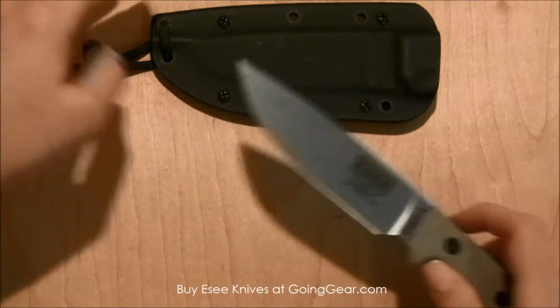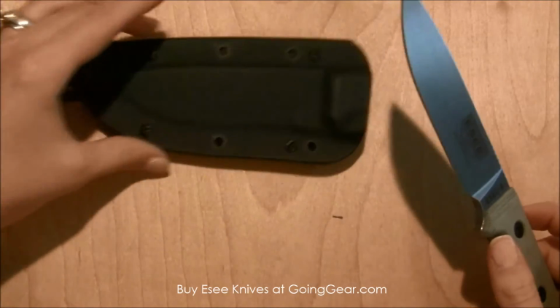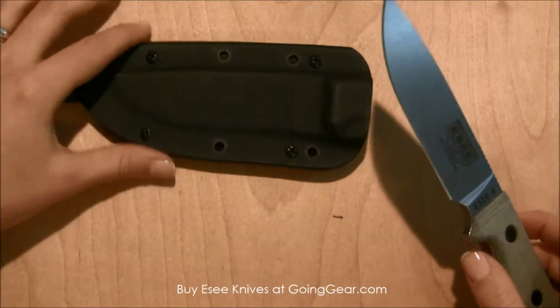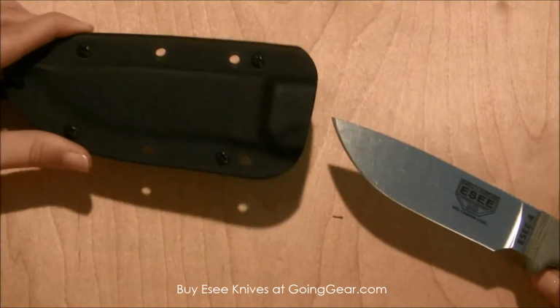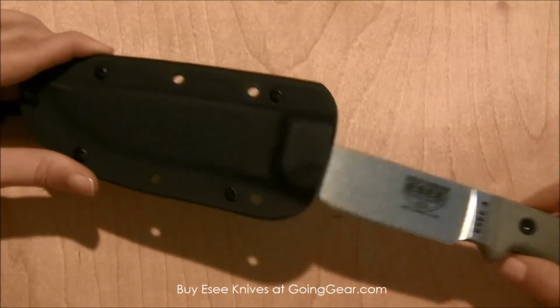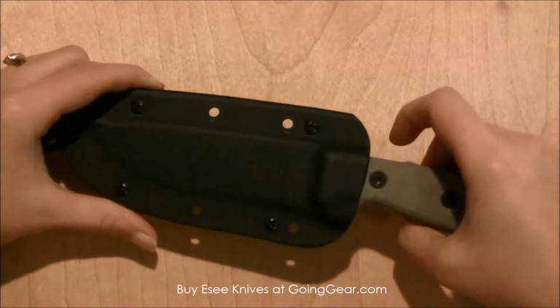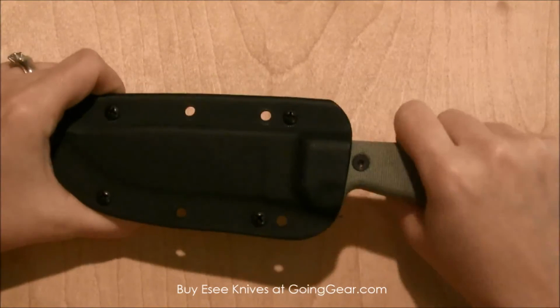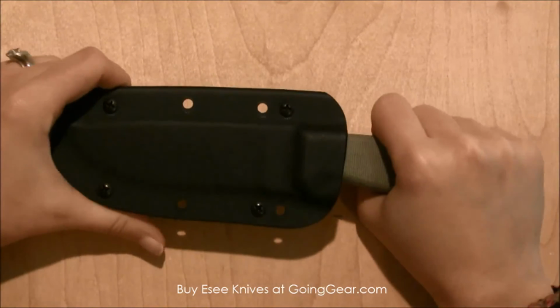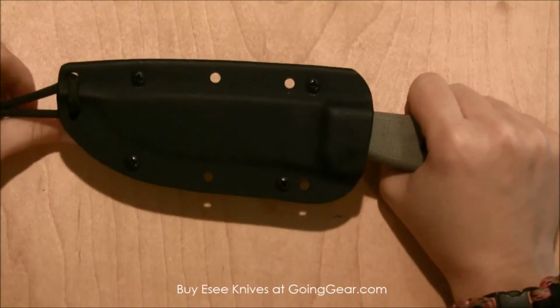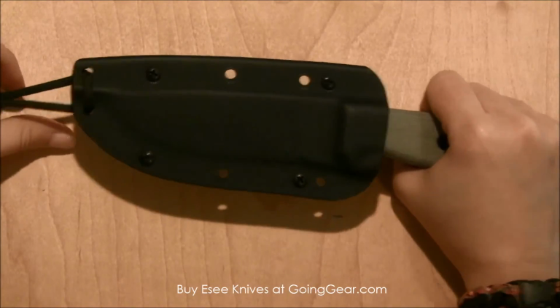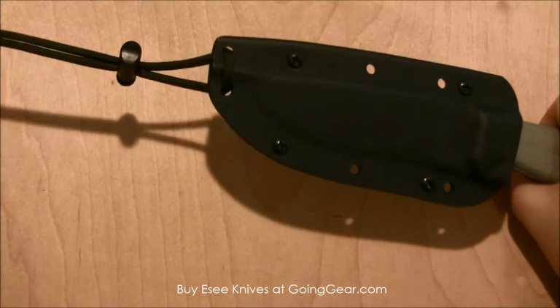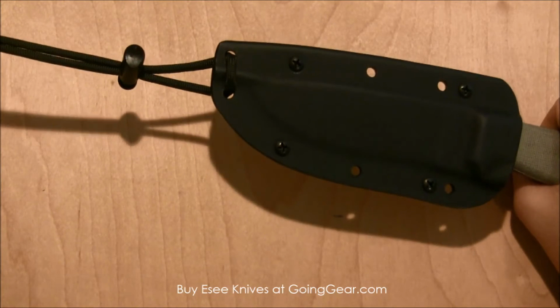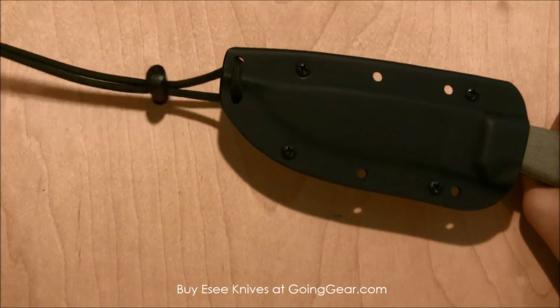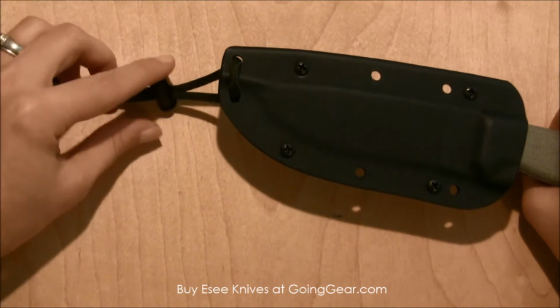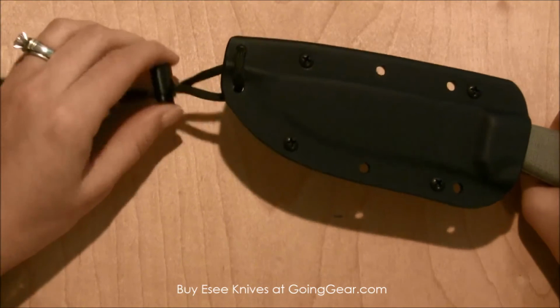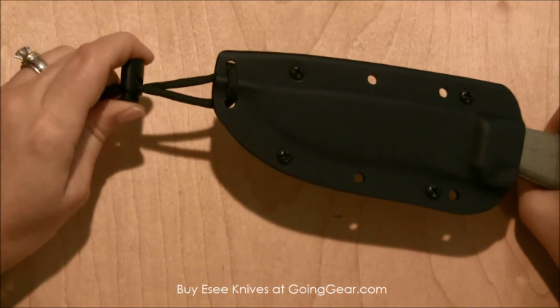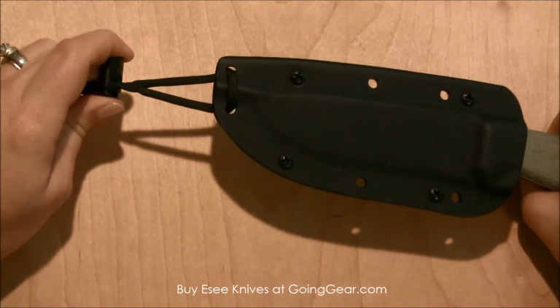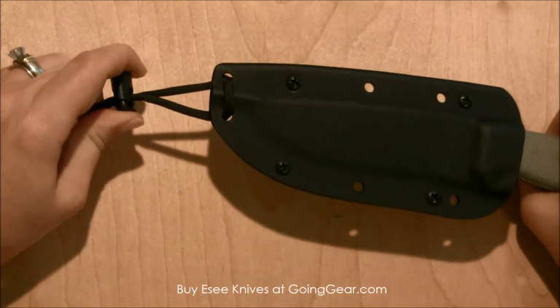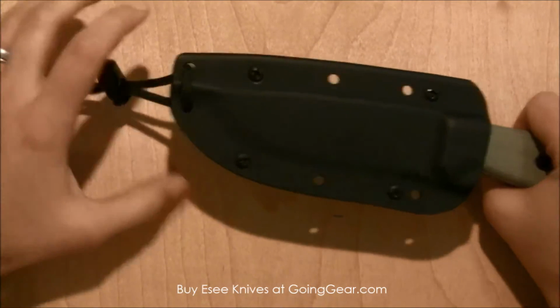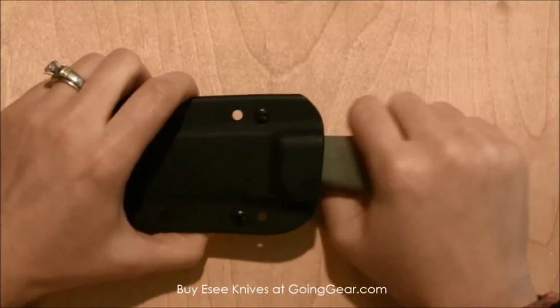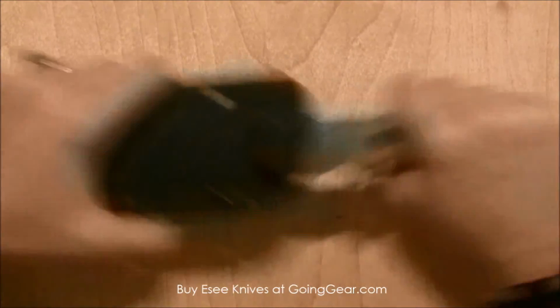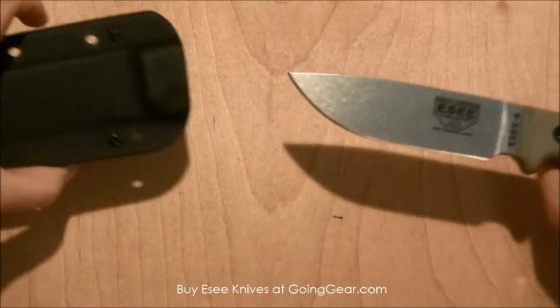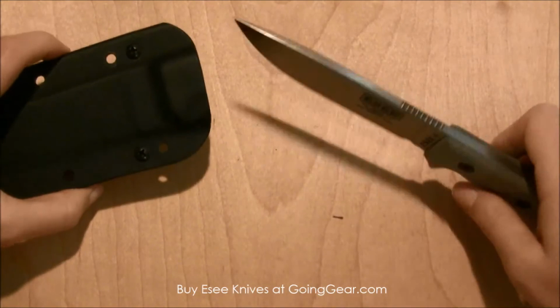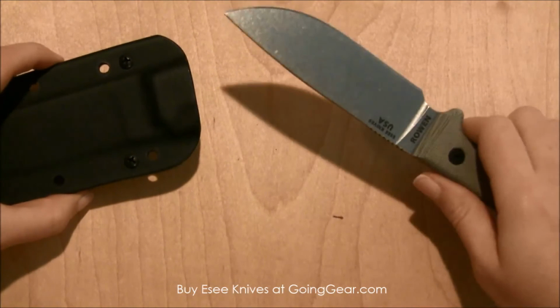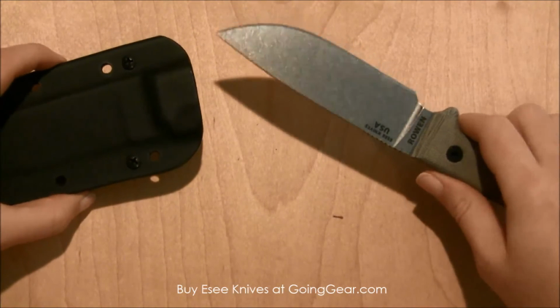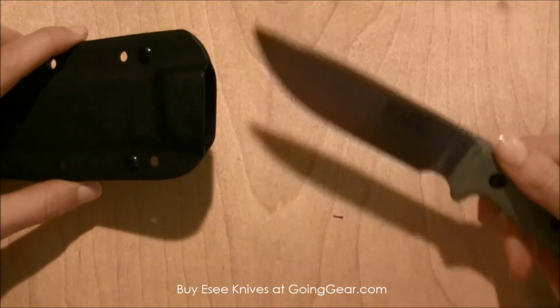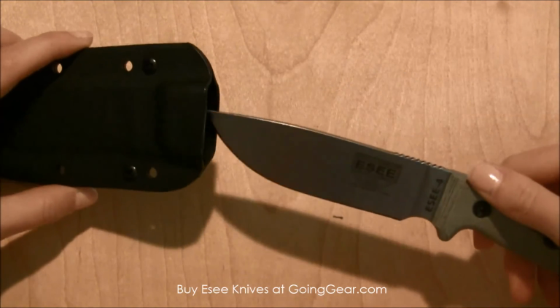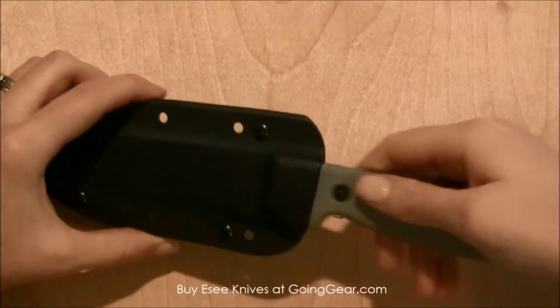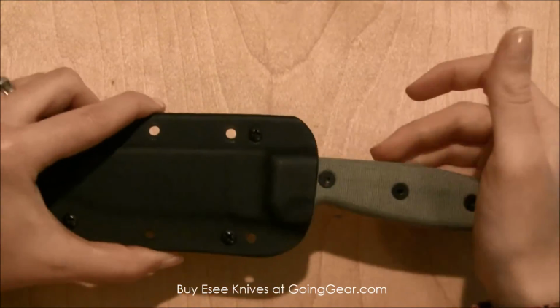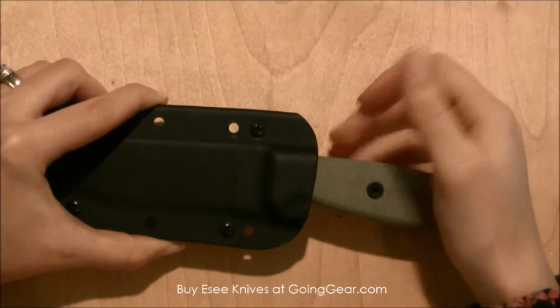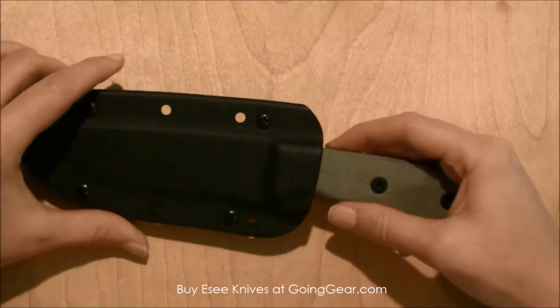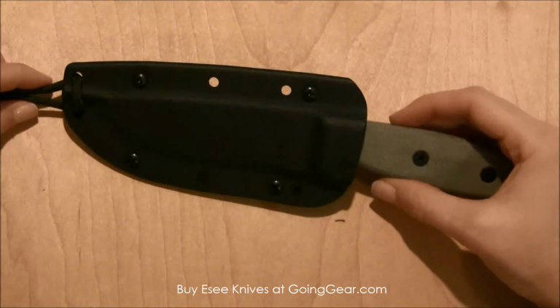It also comes with a really nice kydex sheath, and it fits in very nicely. It comes with paracord and a cord lock on it. Nice and secure, and easy to pull in and out of the sheath.